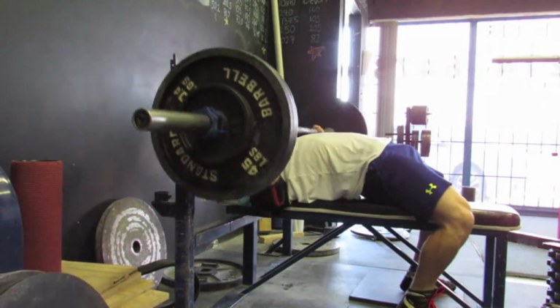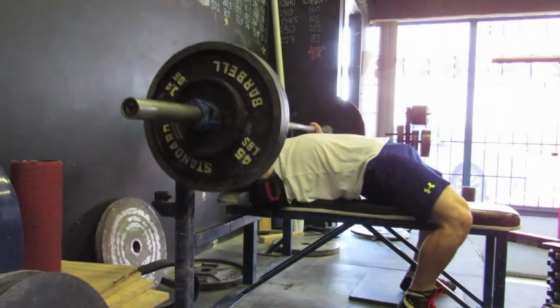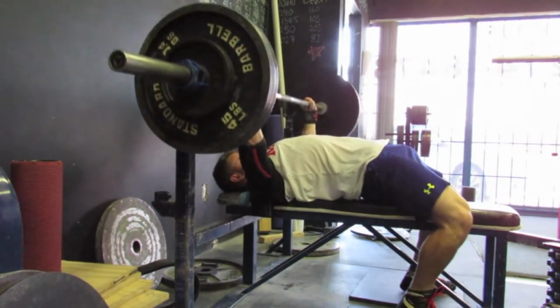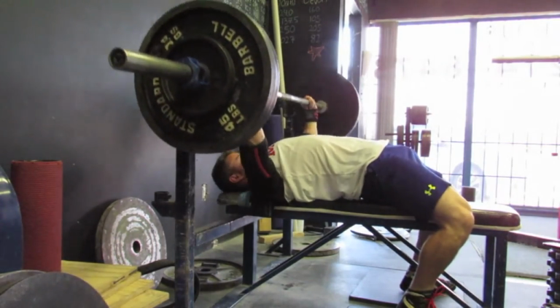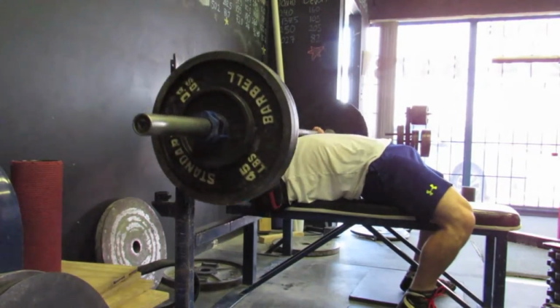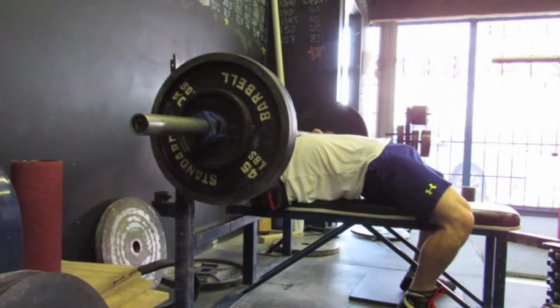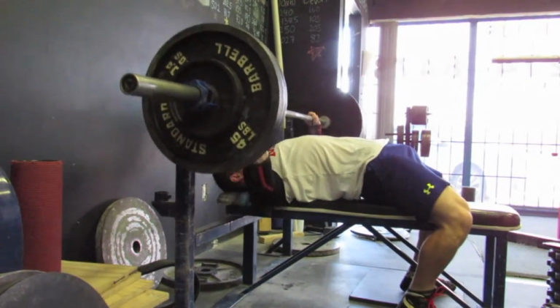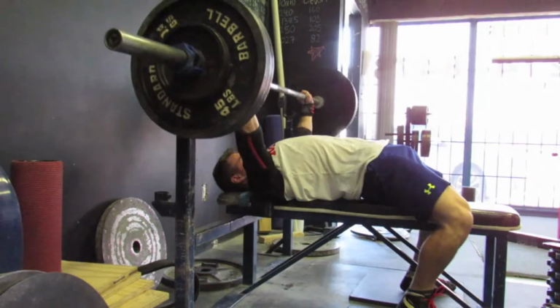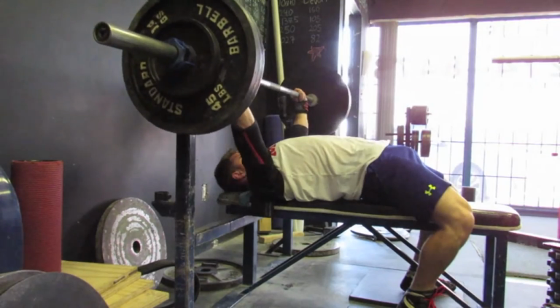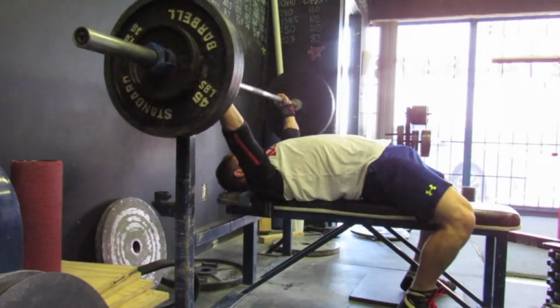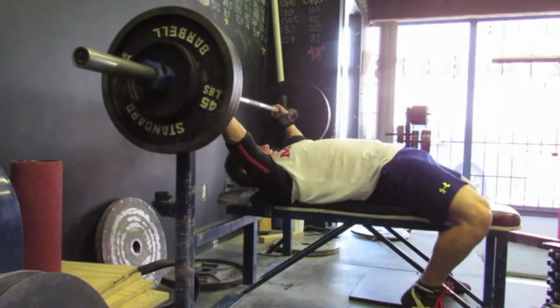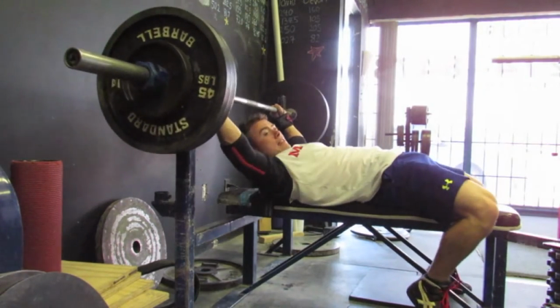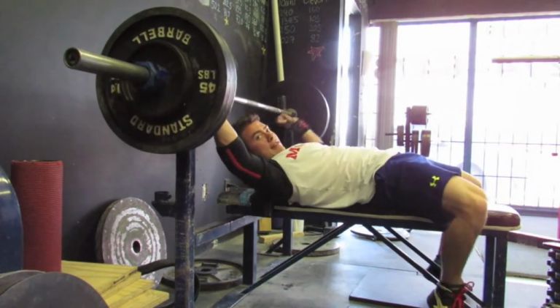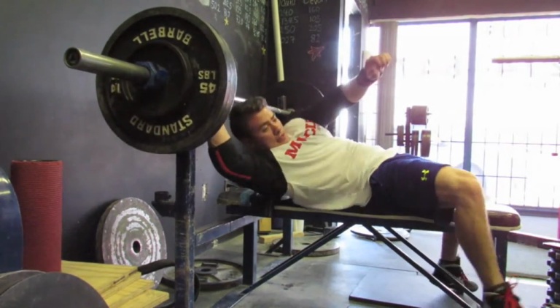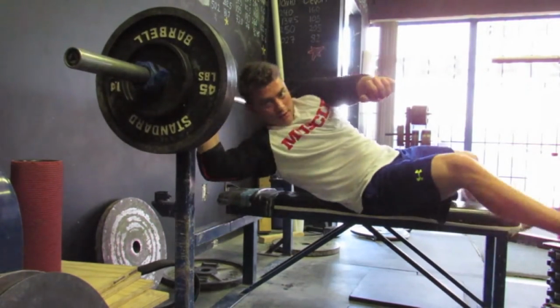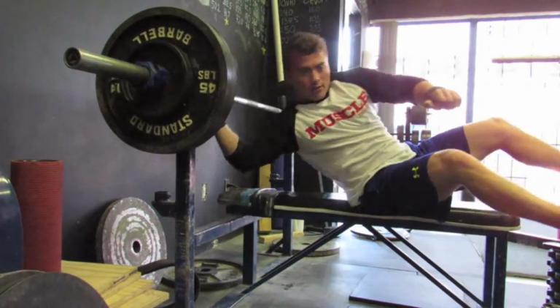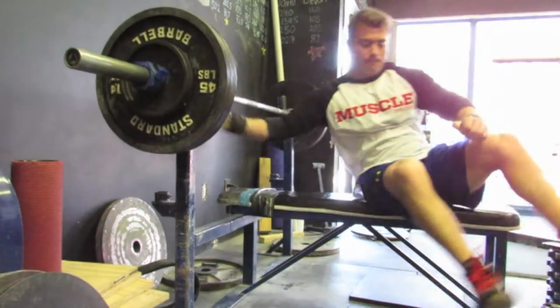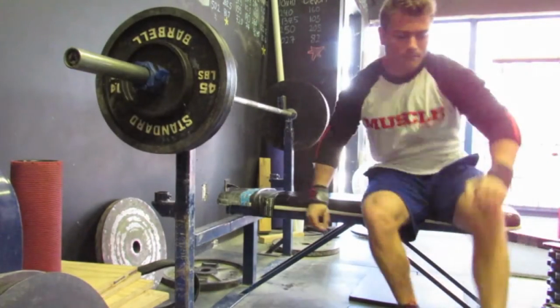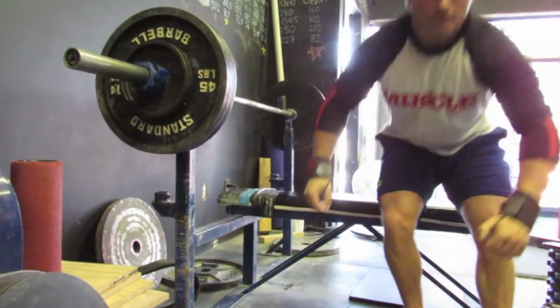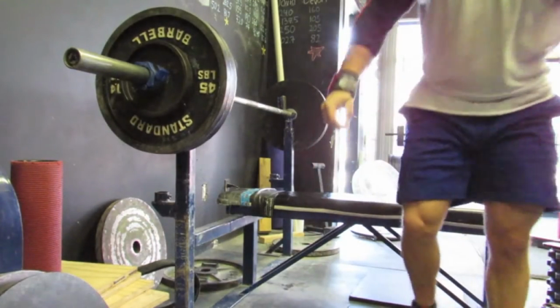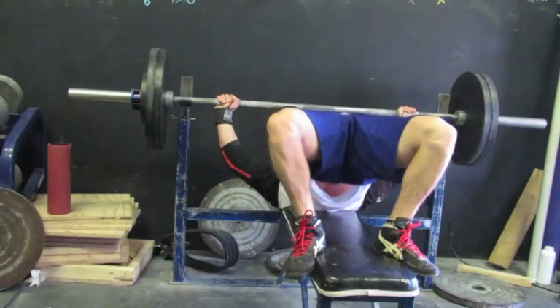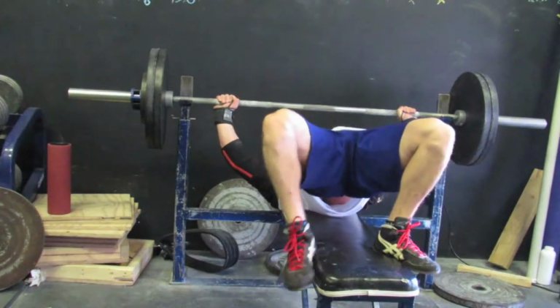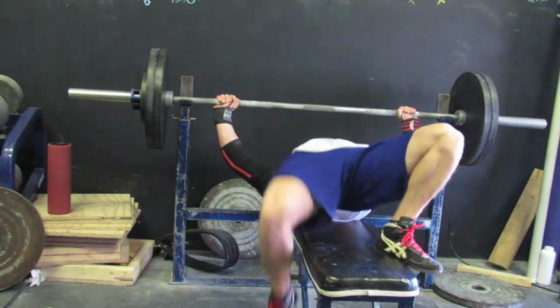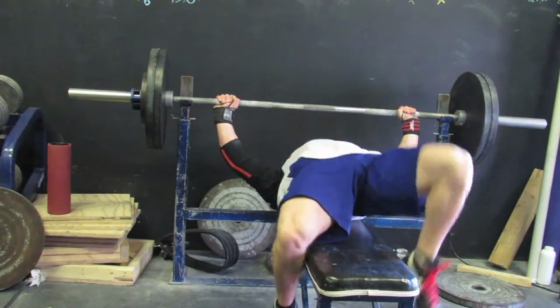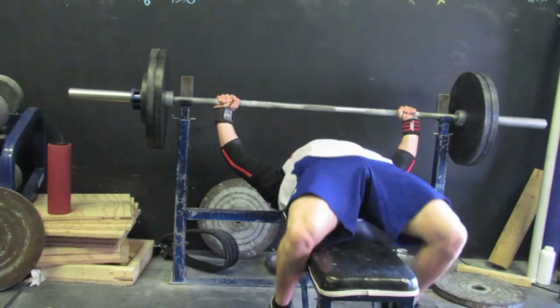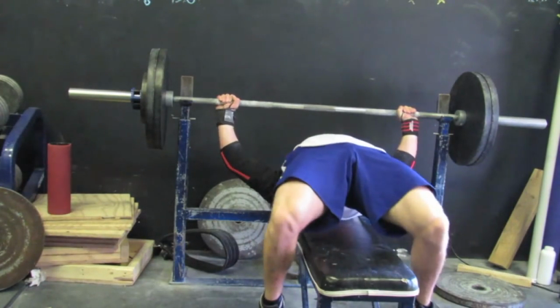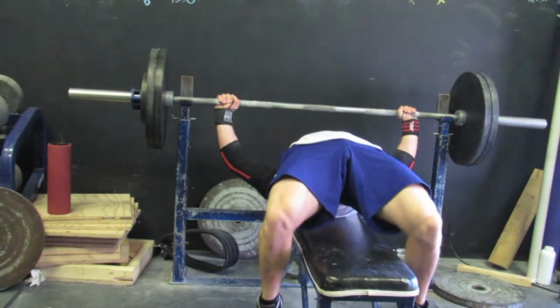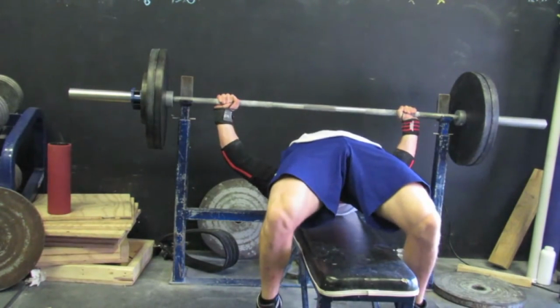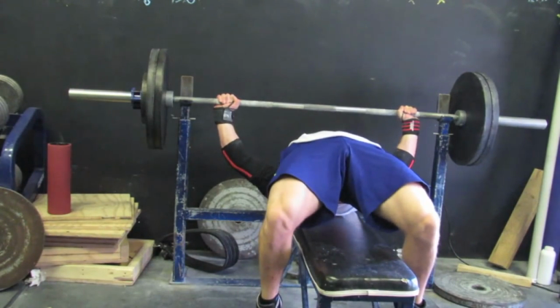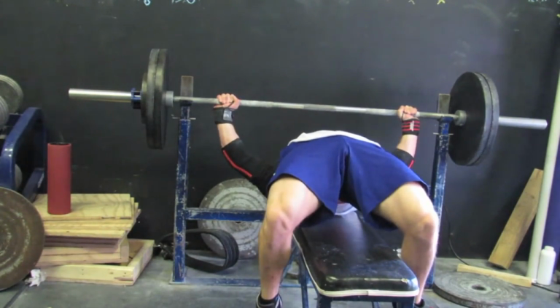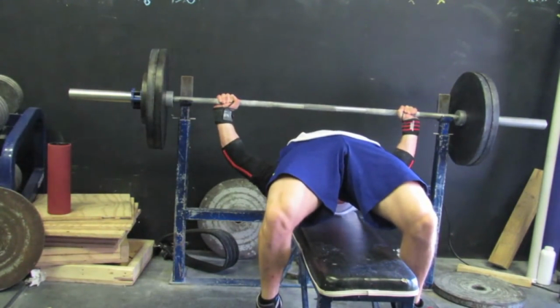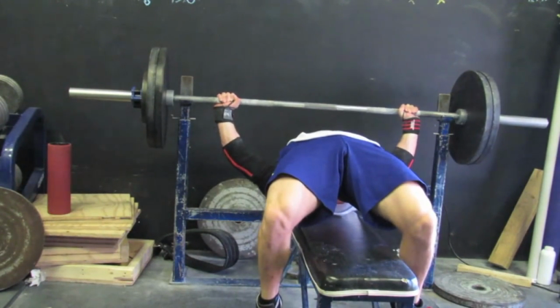This is my first workout of the week. I believe it was 245 — I think I did something like six sets of eight. Moved really smooth.